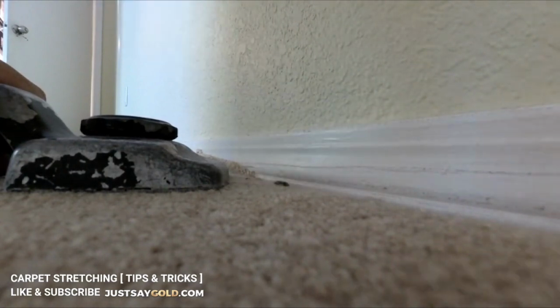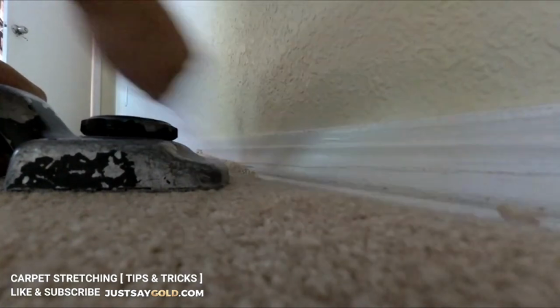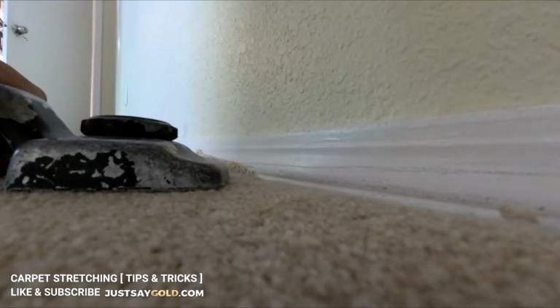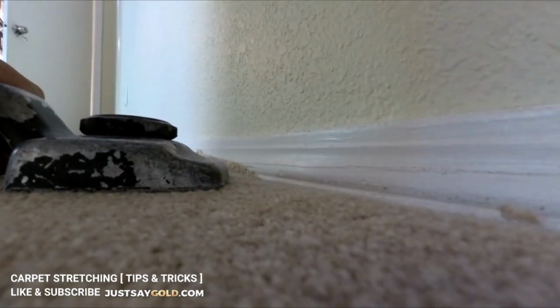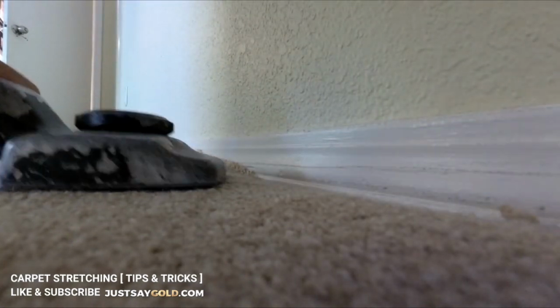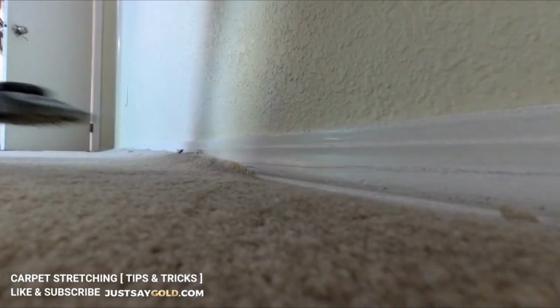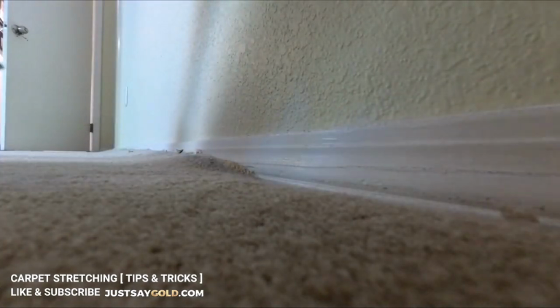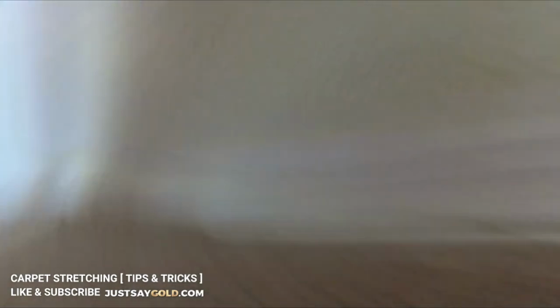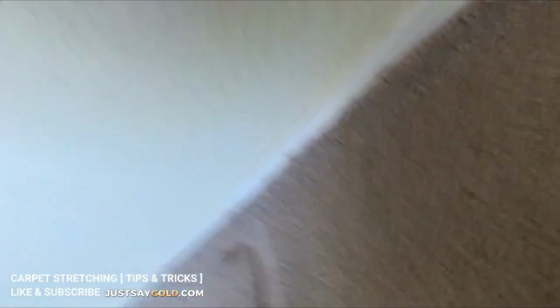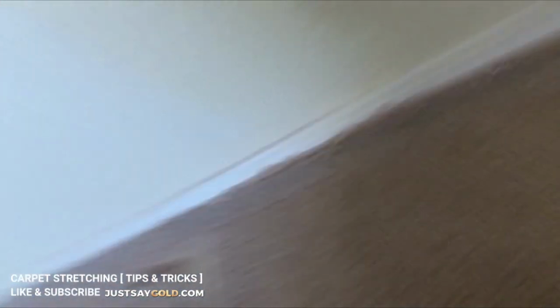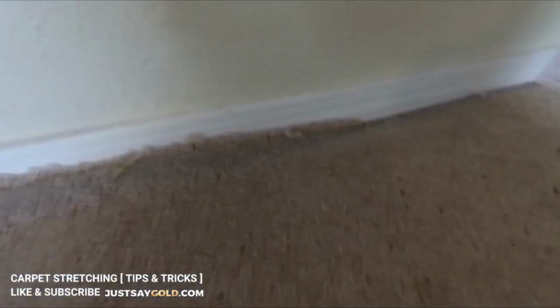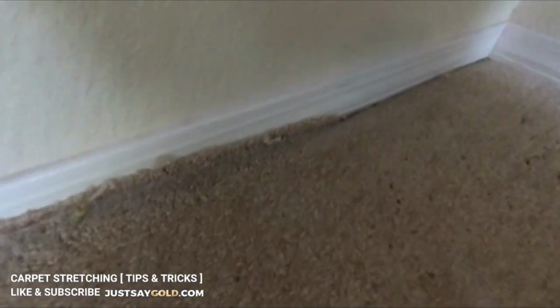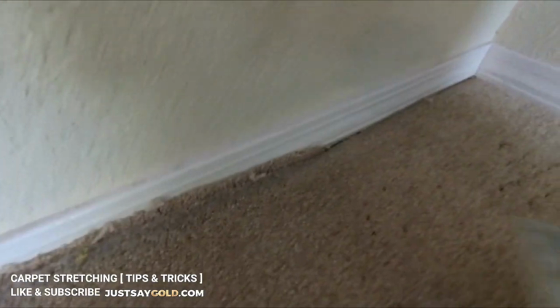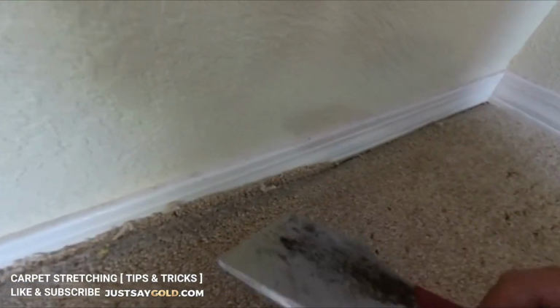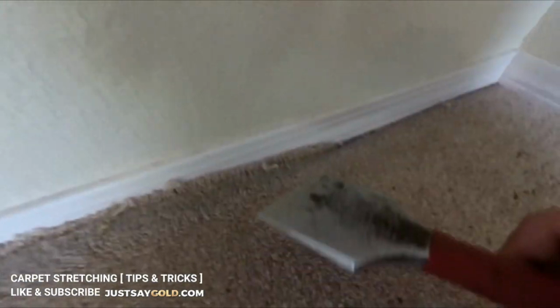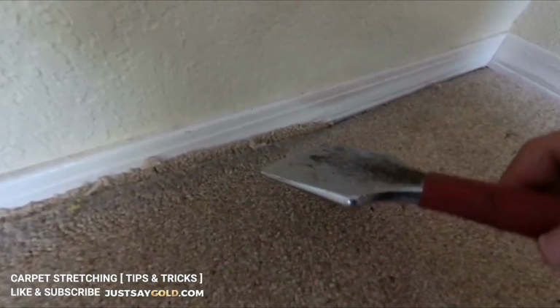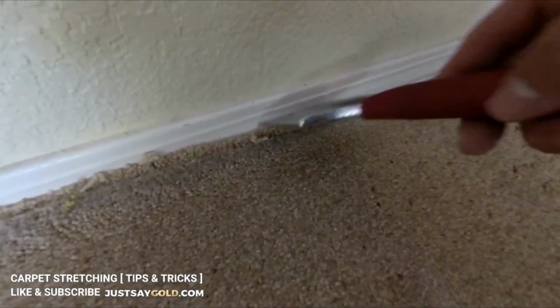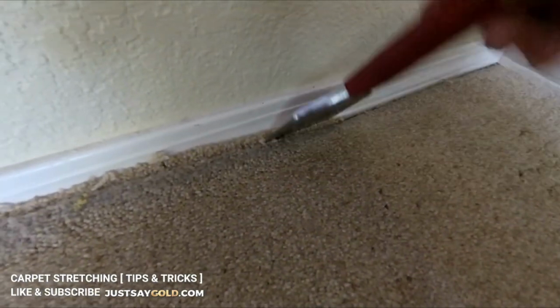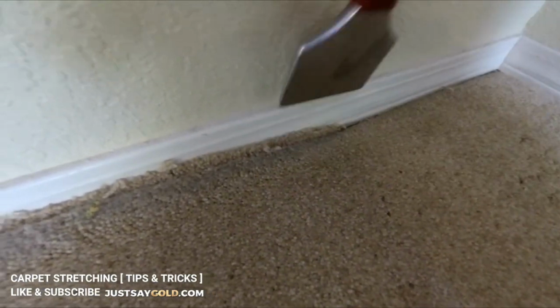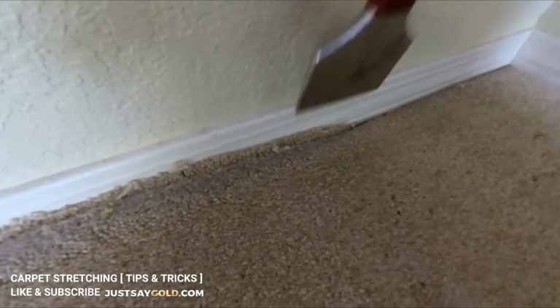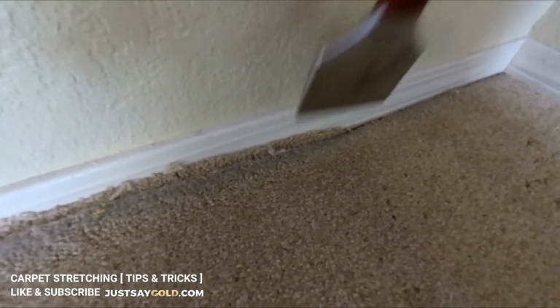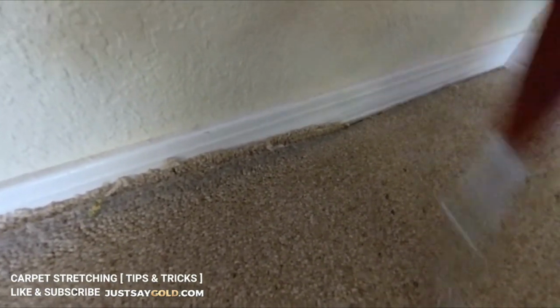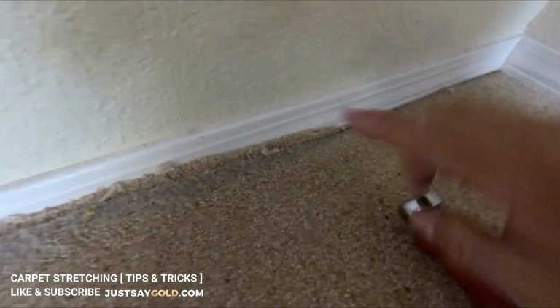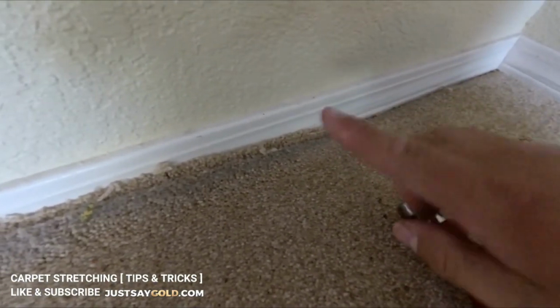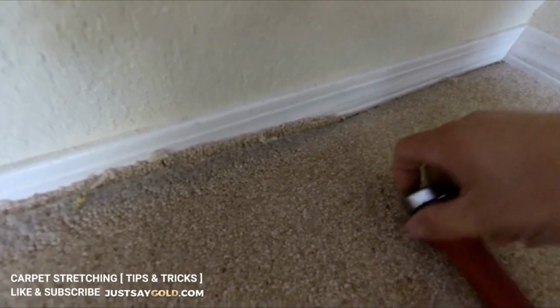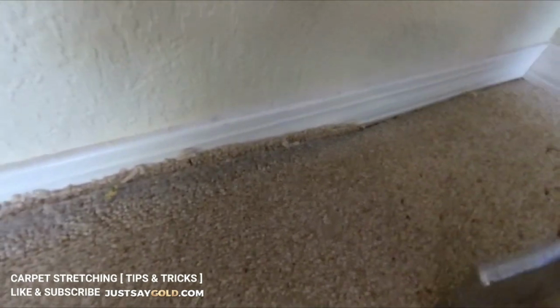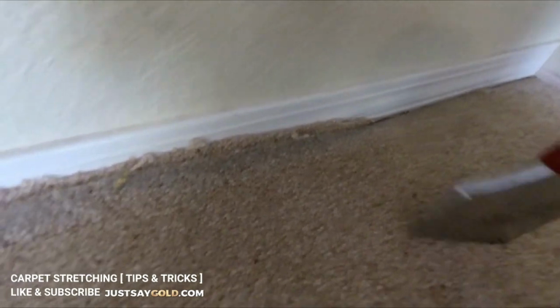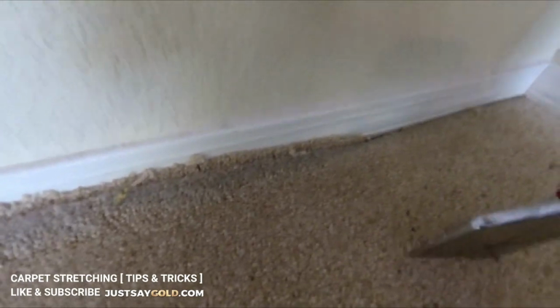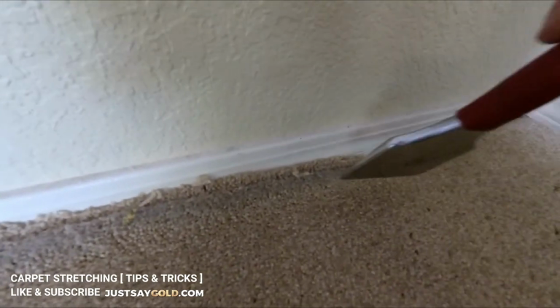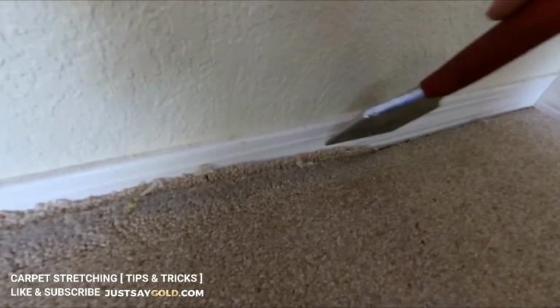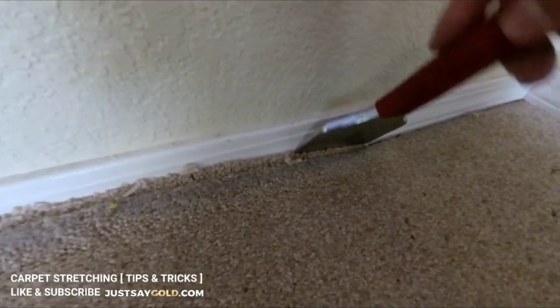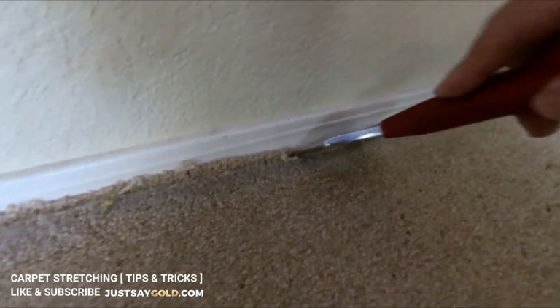This baseboard had grooves in it so I had to be very careful and take my time tucking the carpet in so I didn't damage the base. So instead of packing it in normally, you kind of have to work it in using a side-to-side motion.